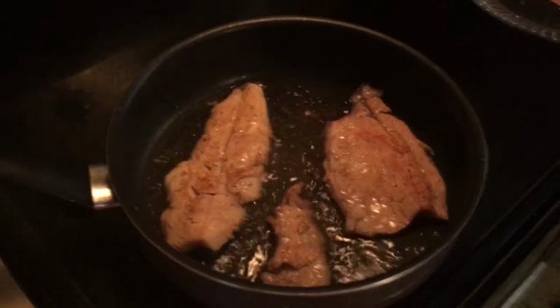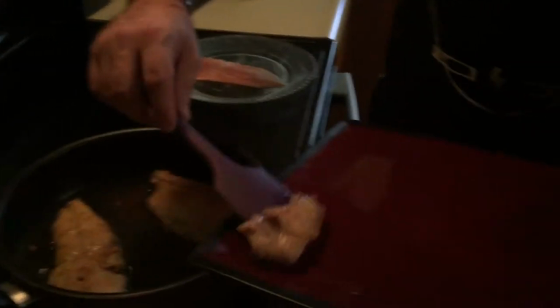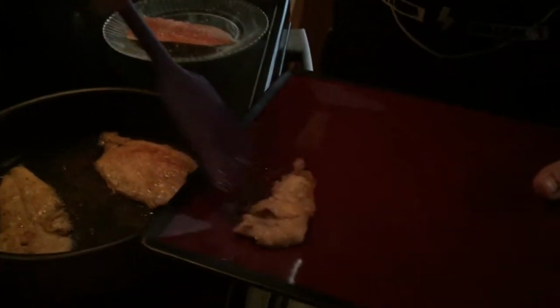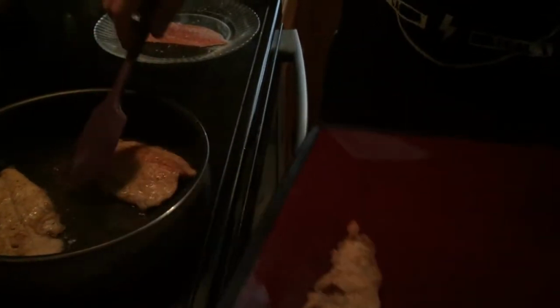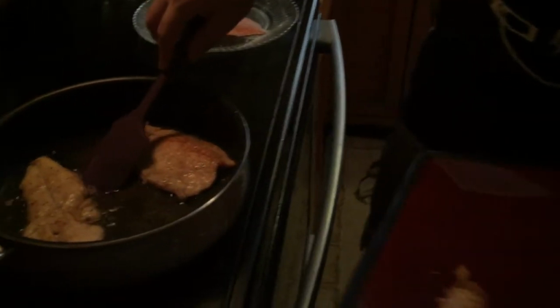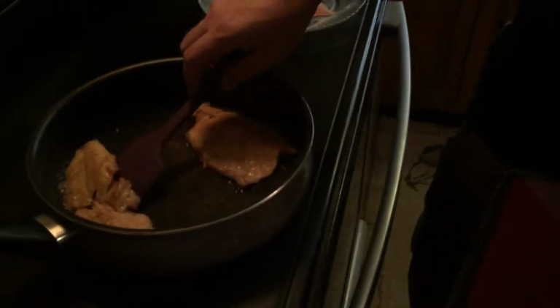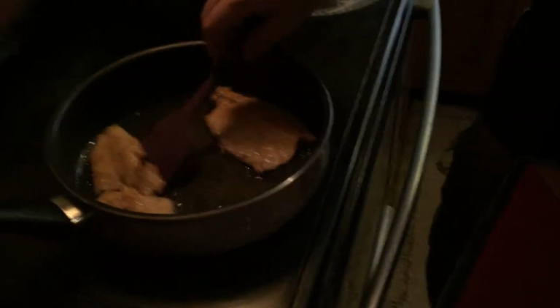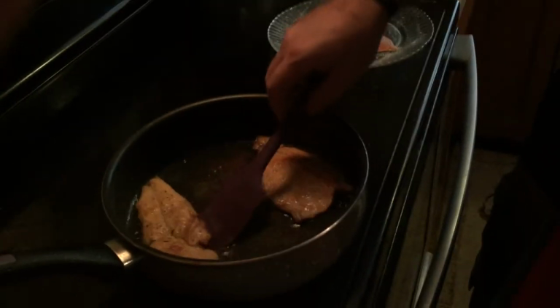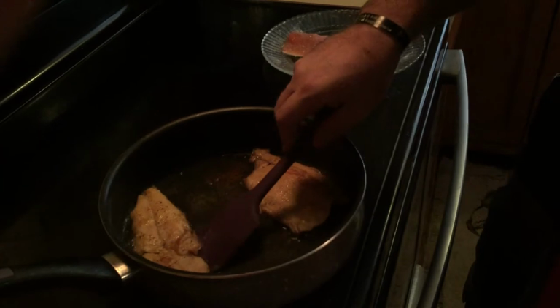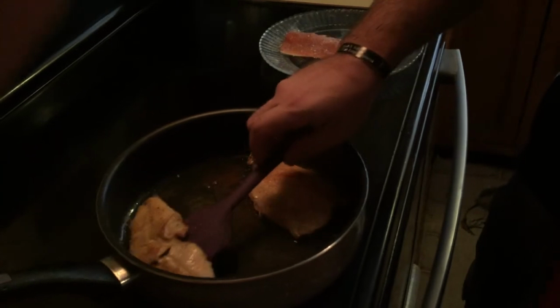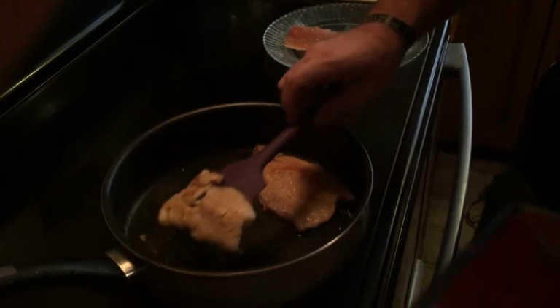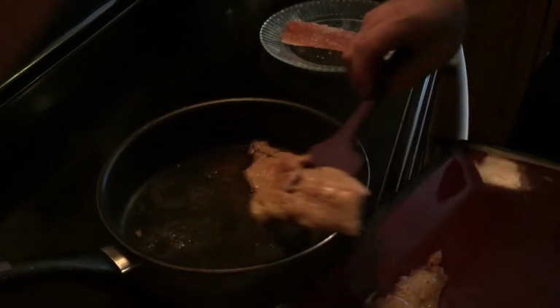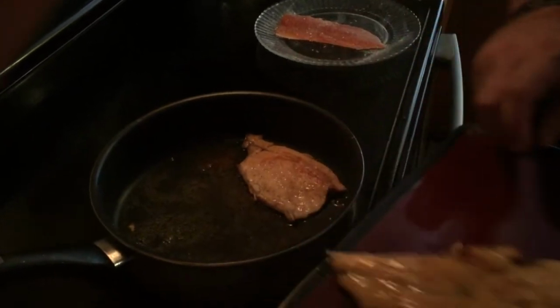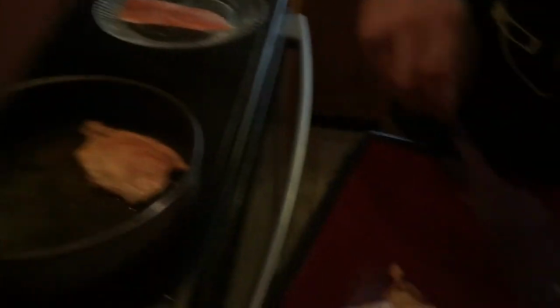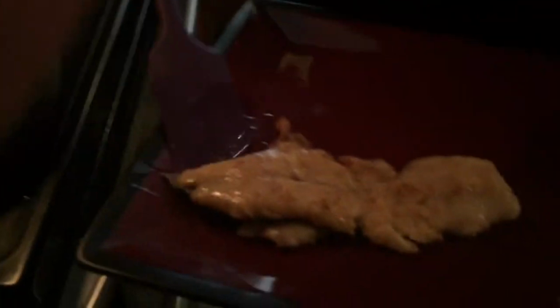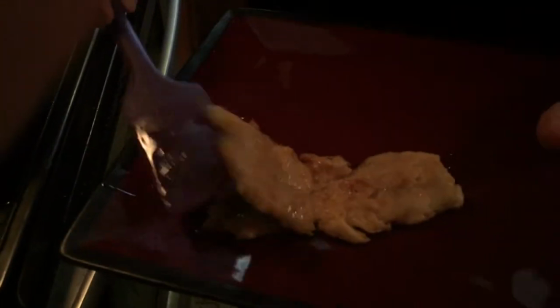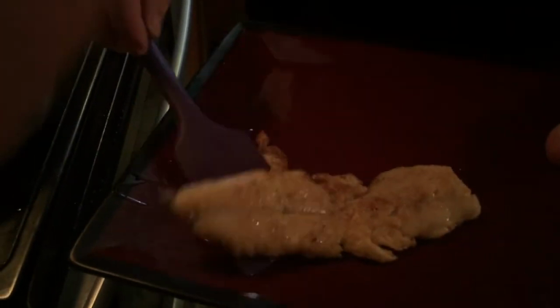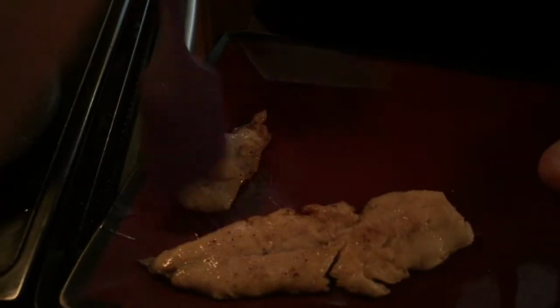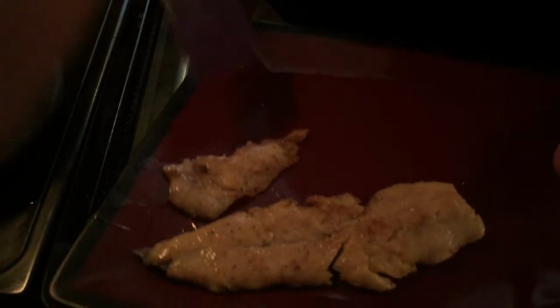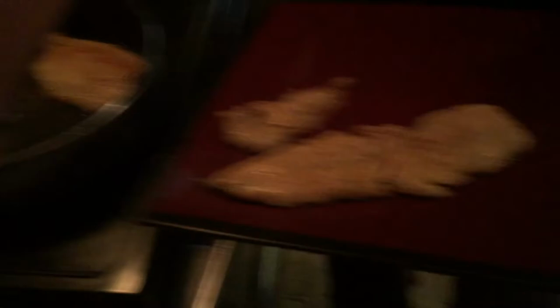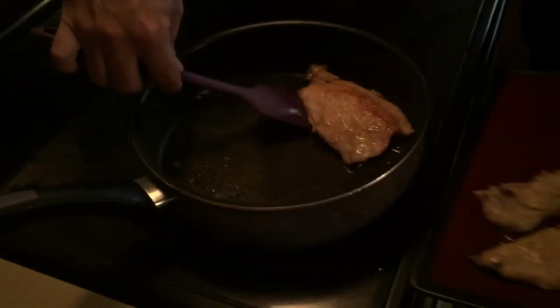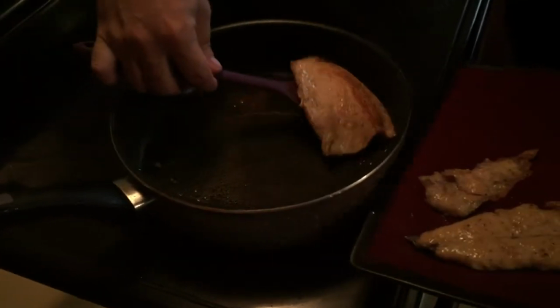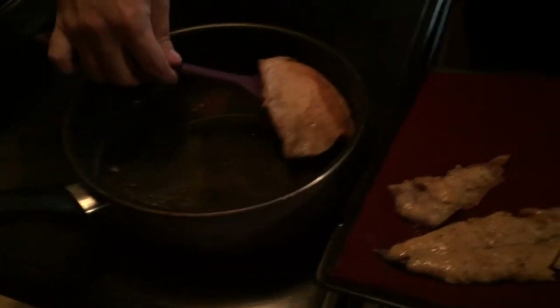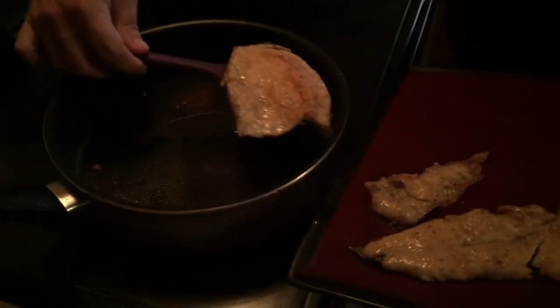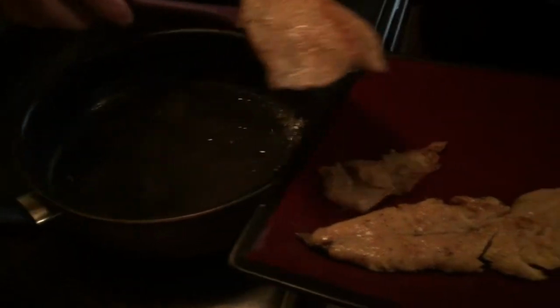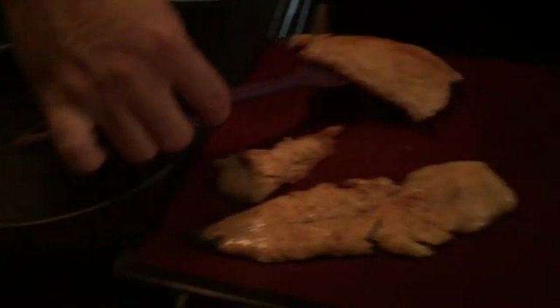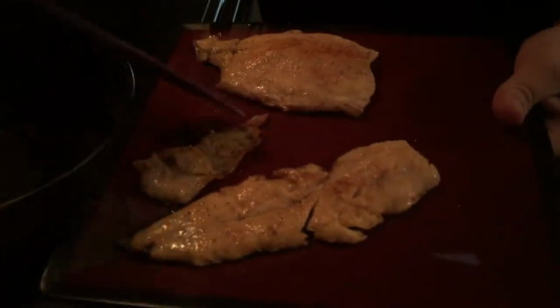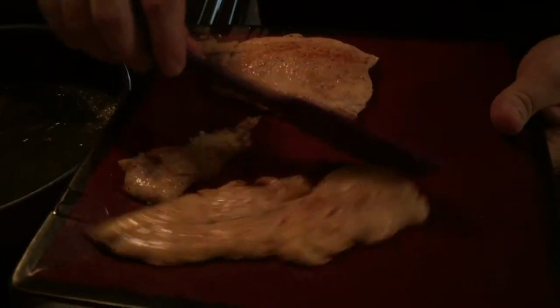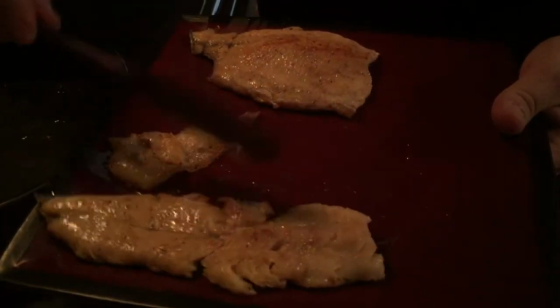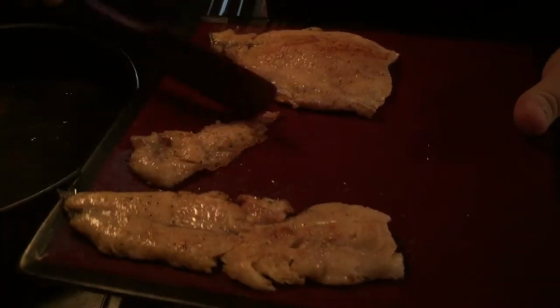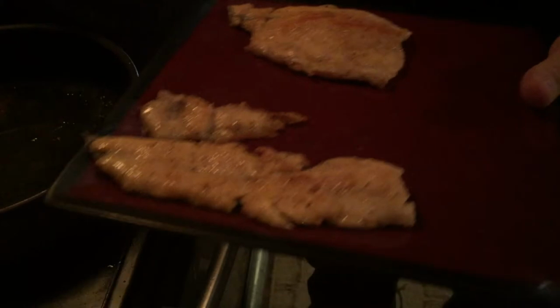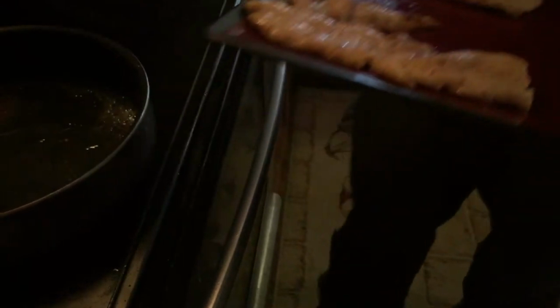Alright guys, just pull them out and stick them on a plate — almost falling apart, that's what you want. Look at that. Smelling amazing.